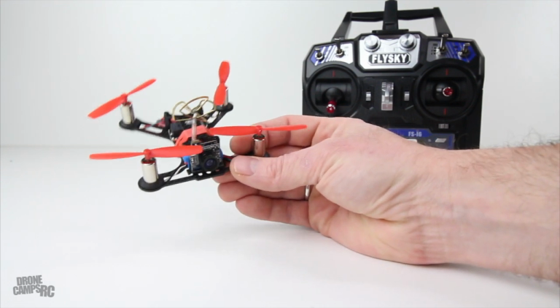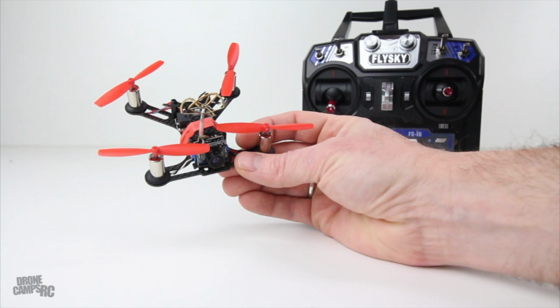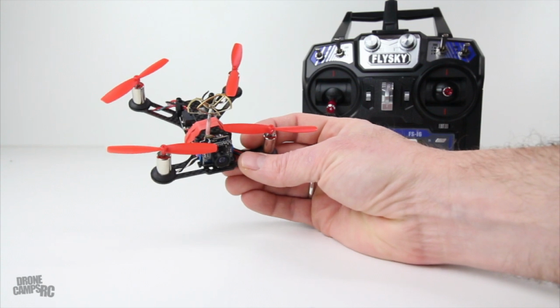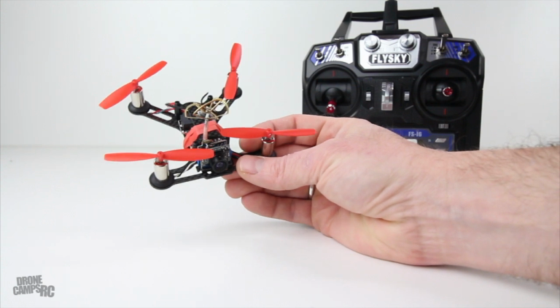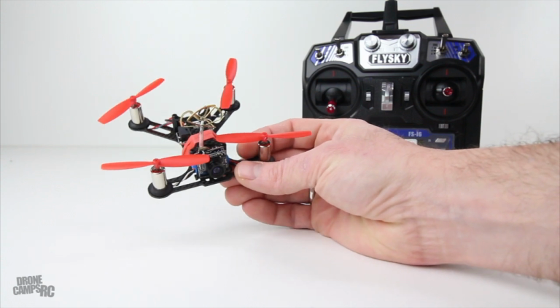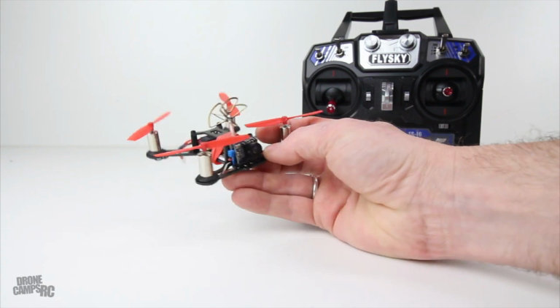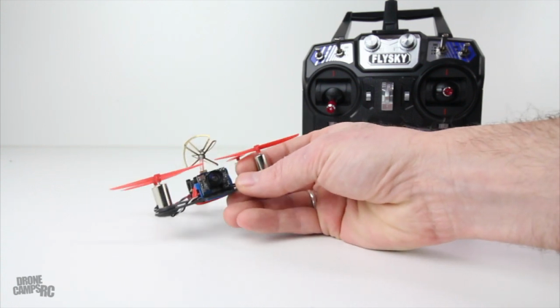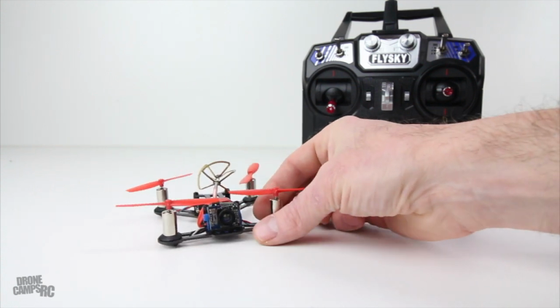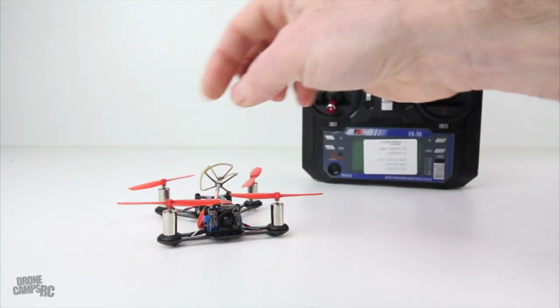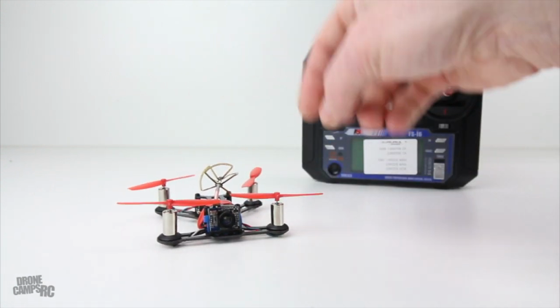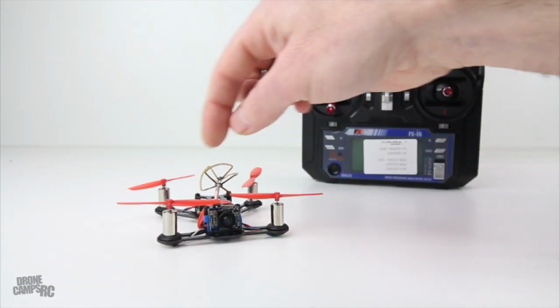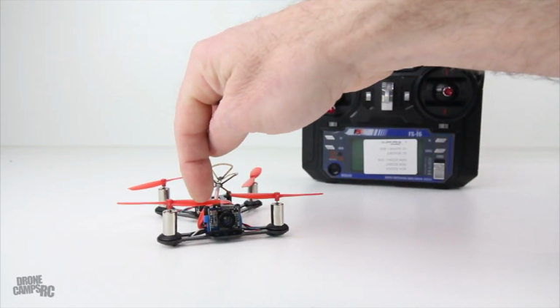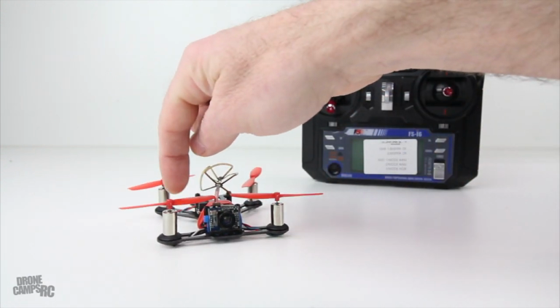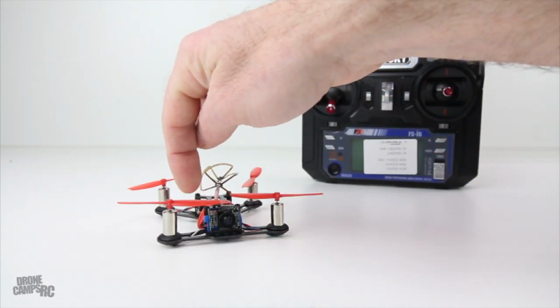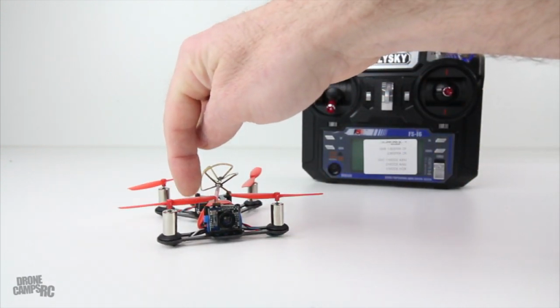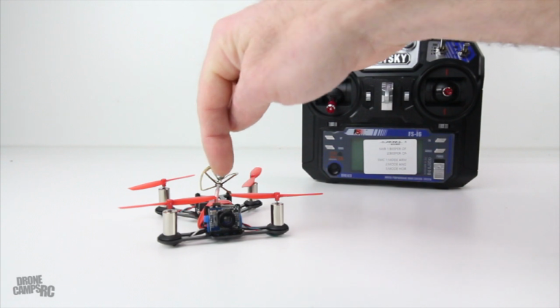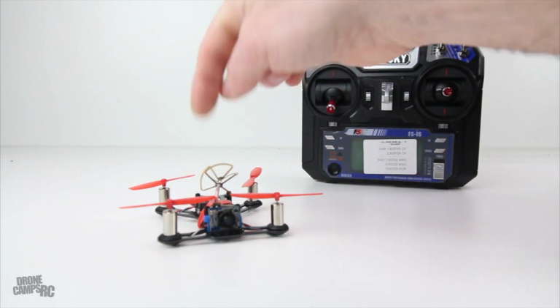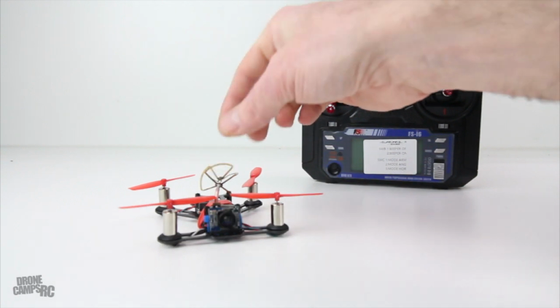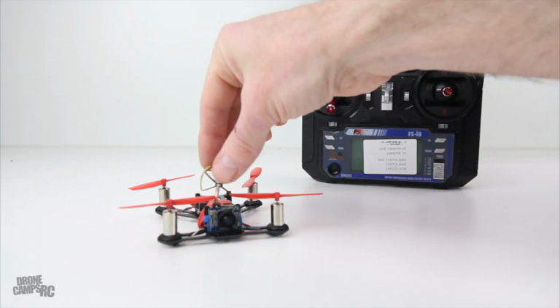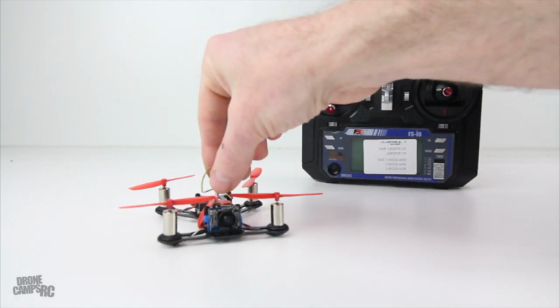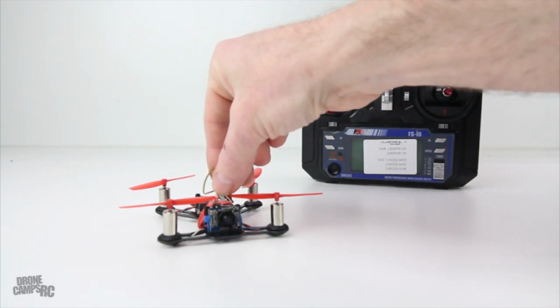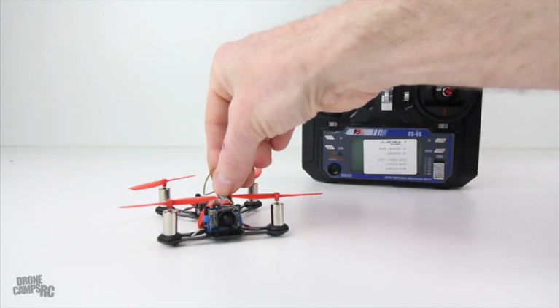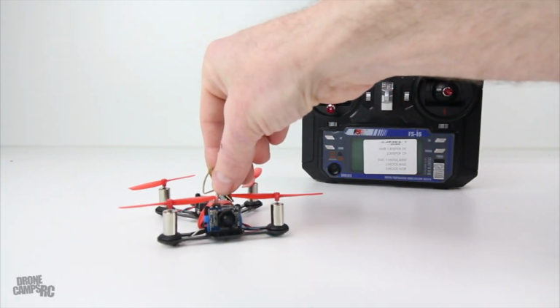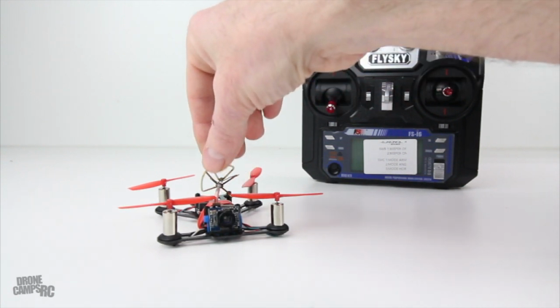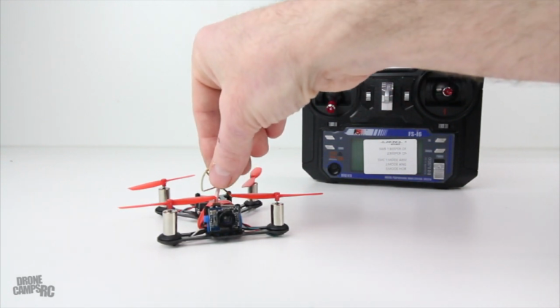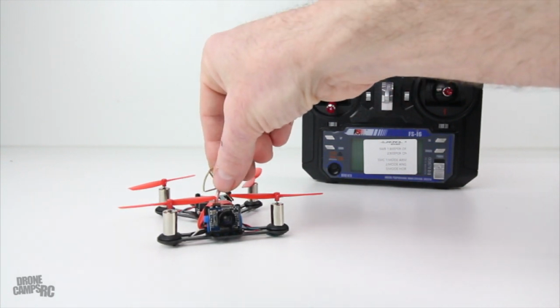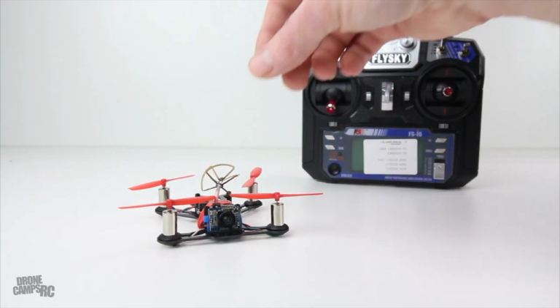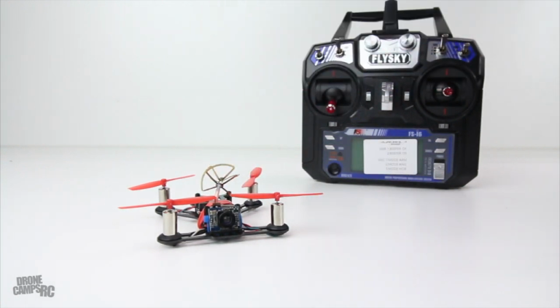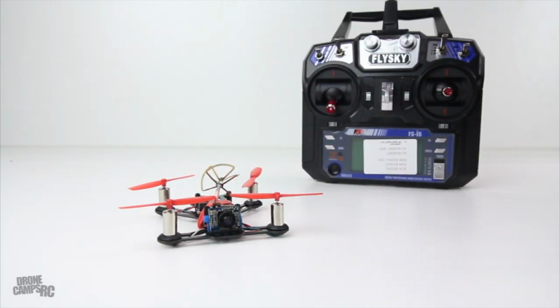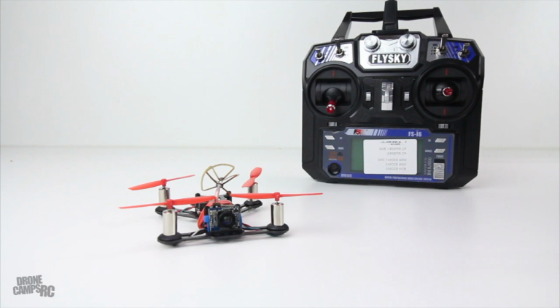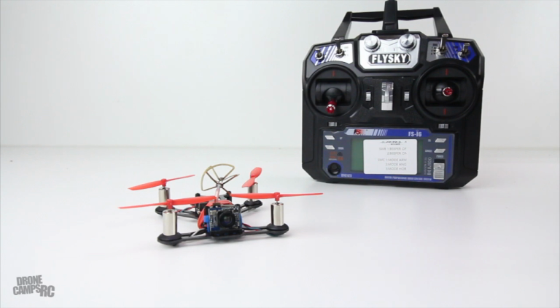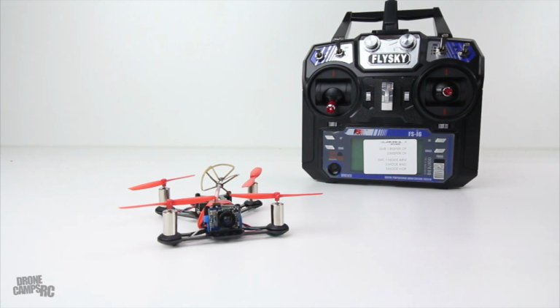One caveat I did notice is that when I first pulled it out, my prop right here was hitting this antenna. So I had to move the antenna back just a little bit and kind of angle it off to the side, but that's not a big problem.